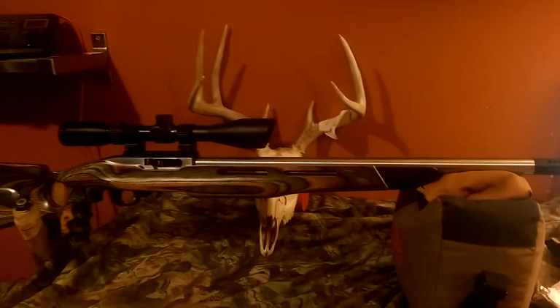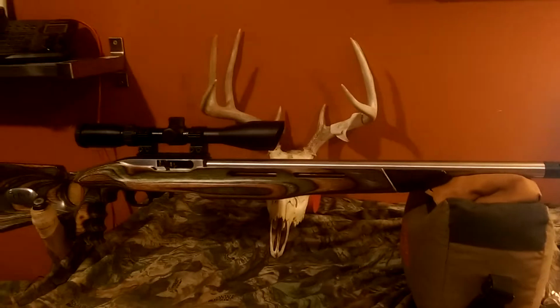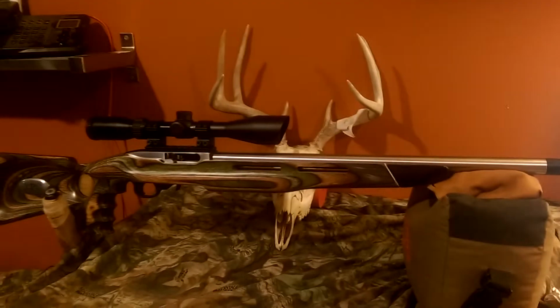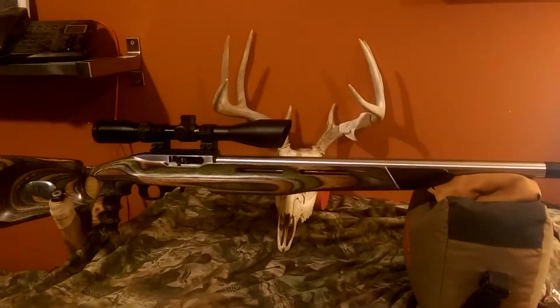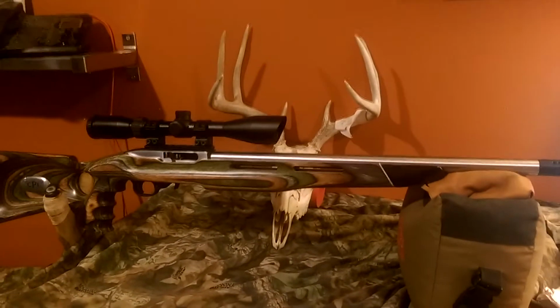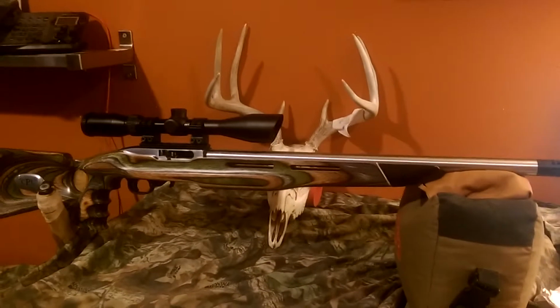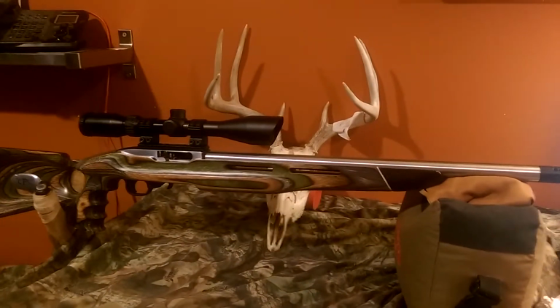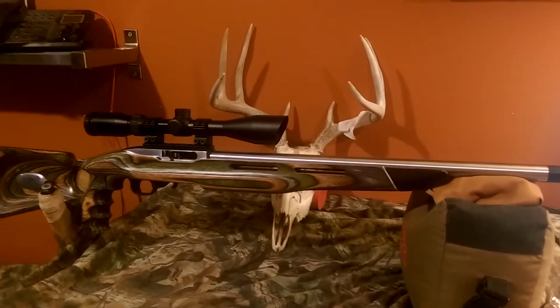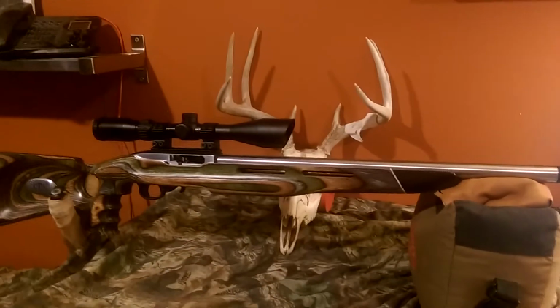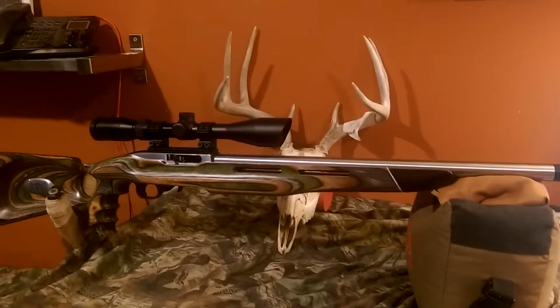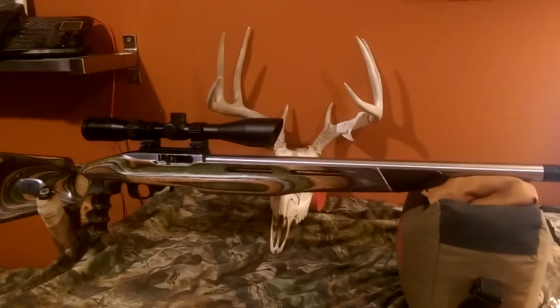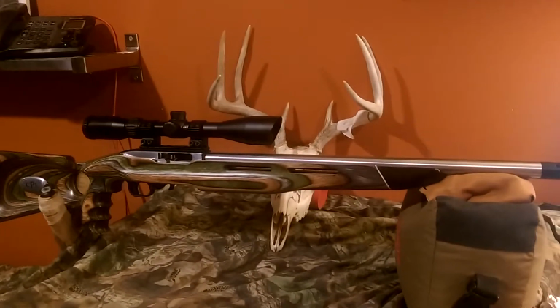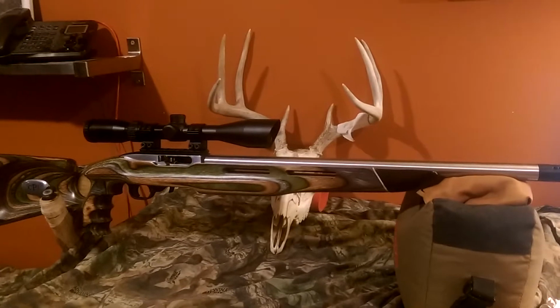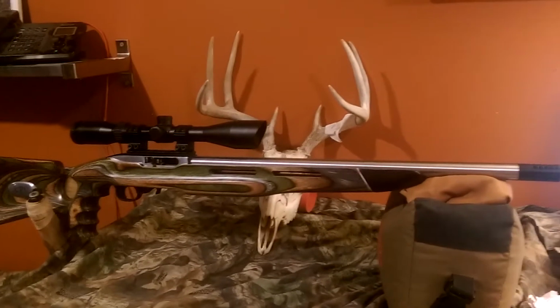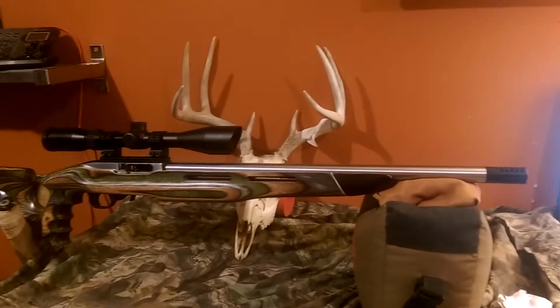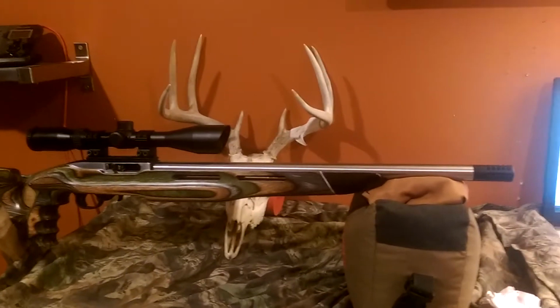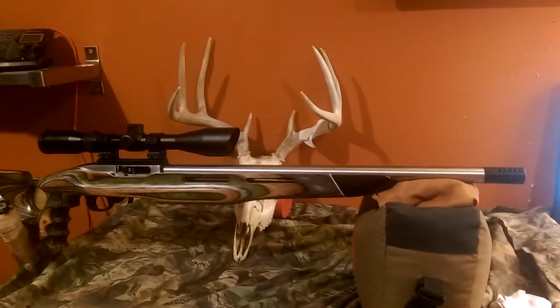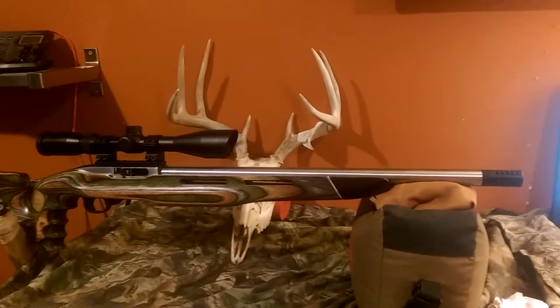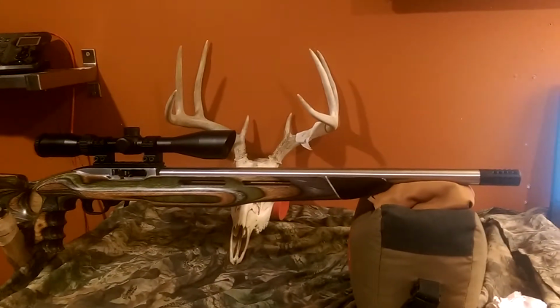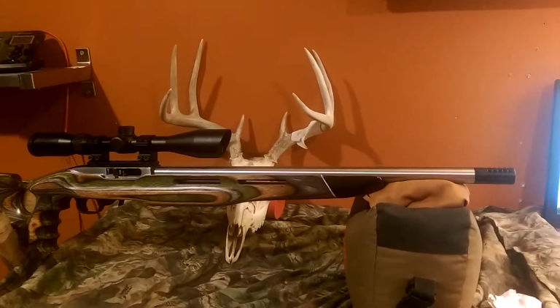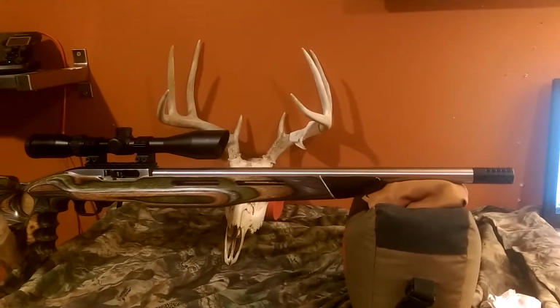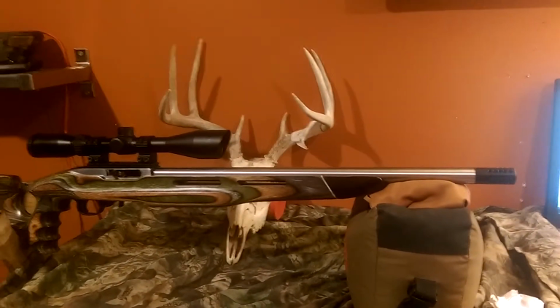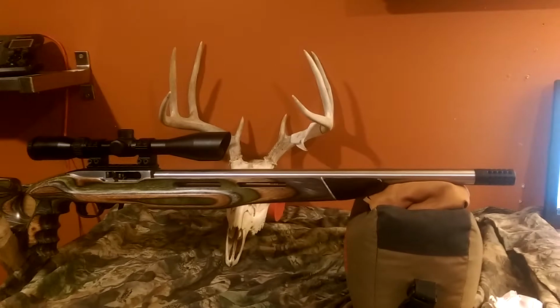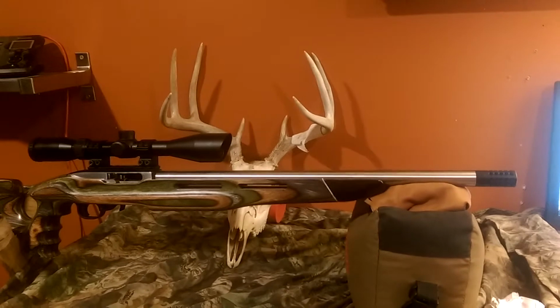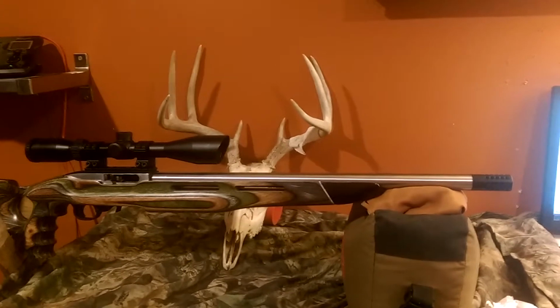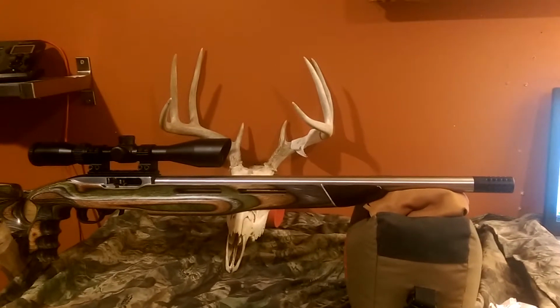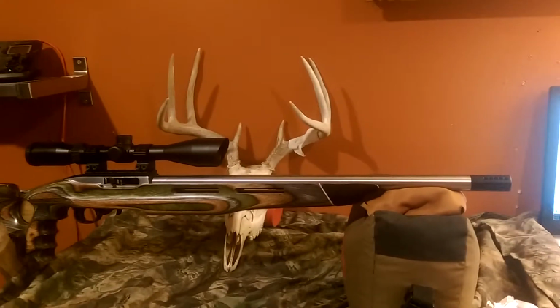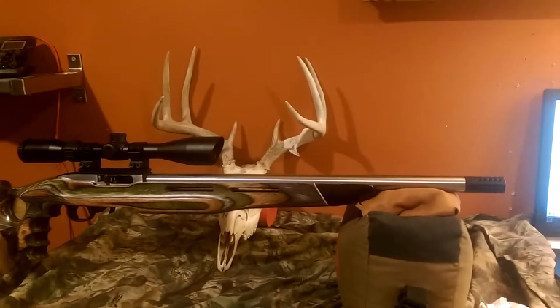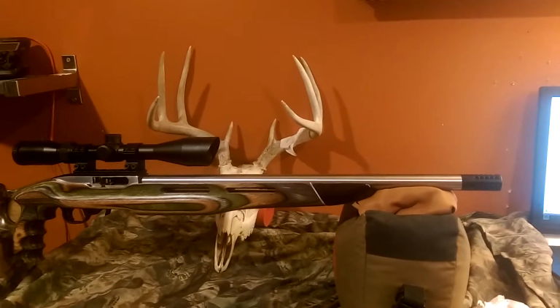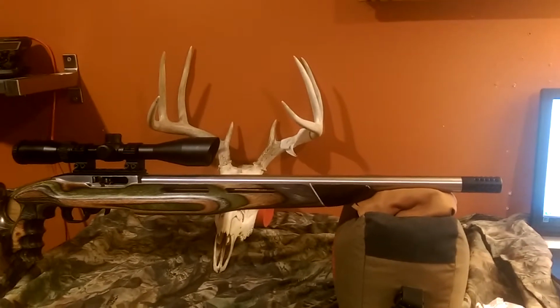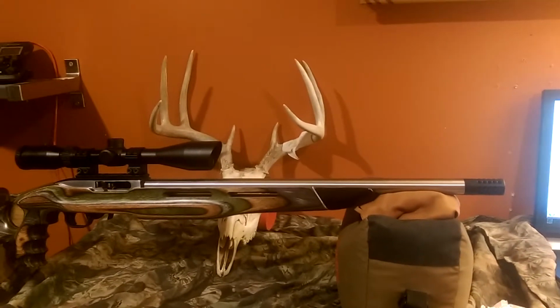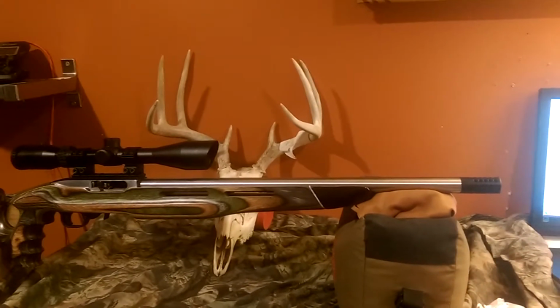On the barrel side, I picked a Green Mountain bull barrel, threaded. I just added a real simple muzzle brake on the threaded end, just to give it a little contrast and a little more style.